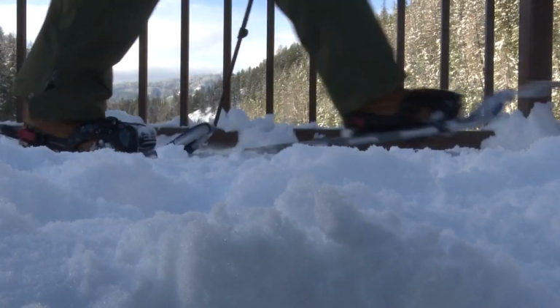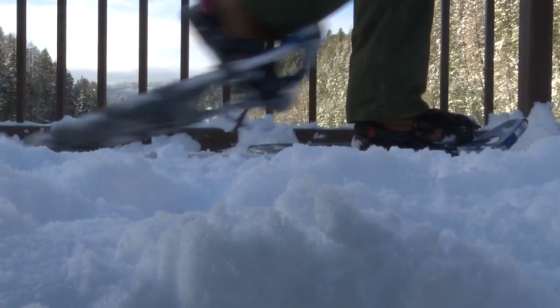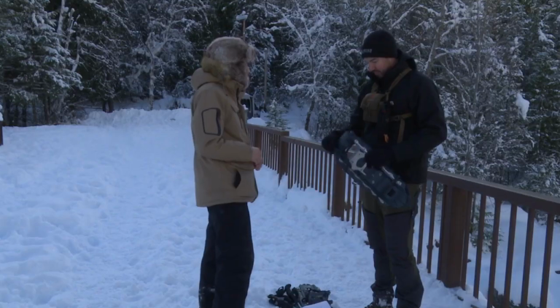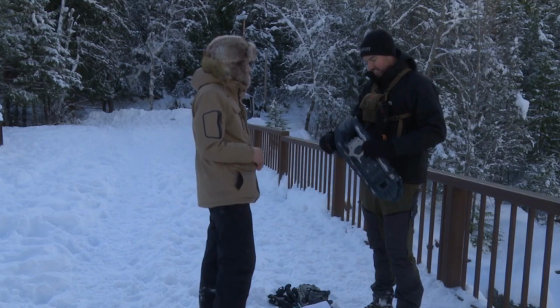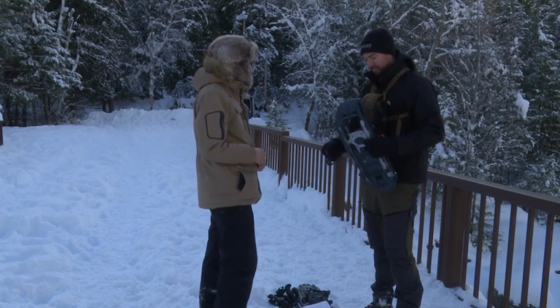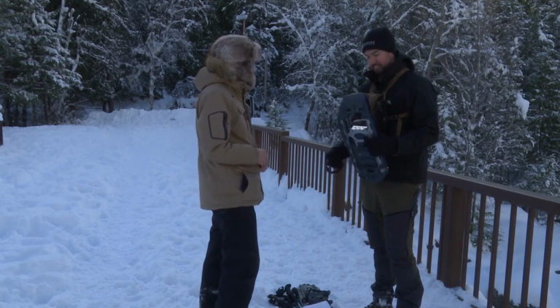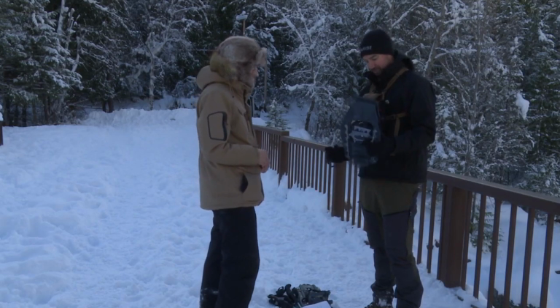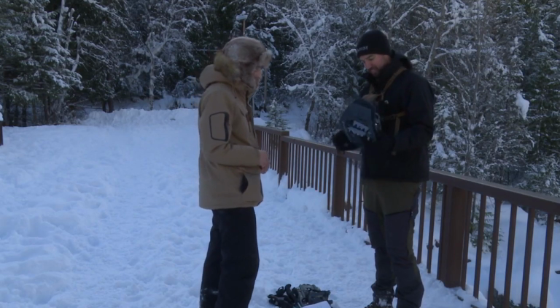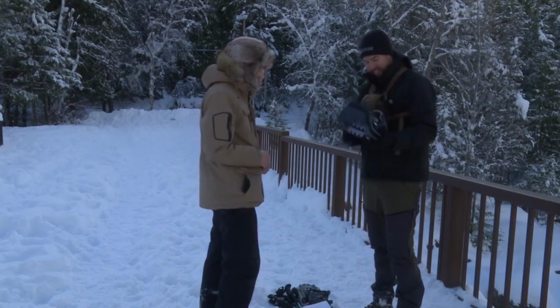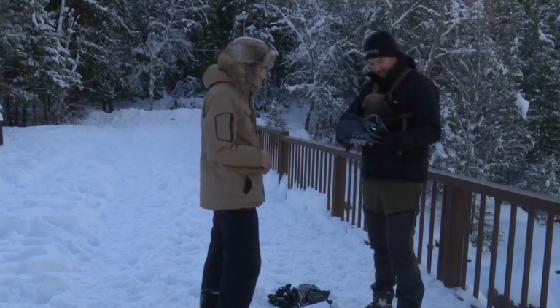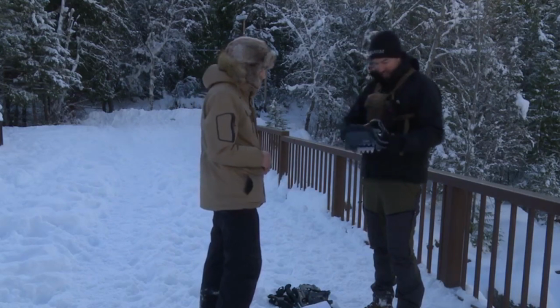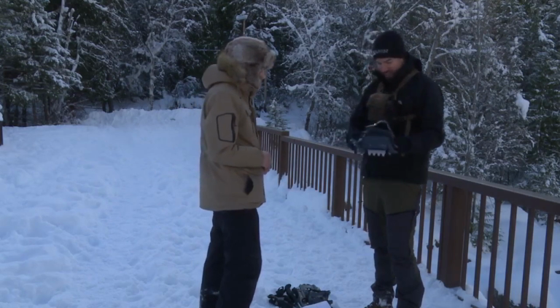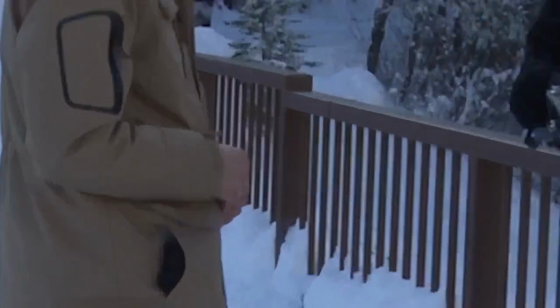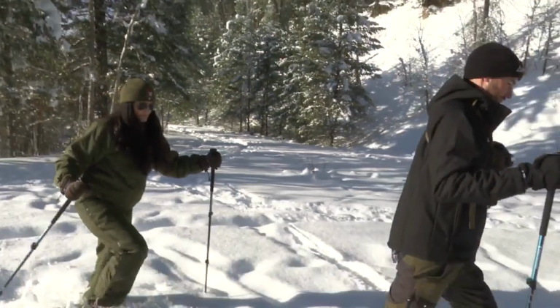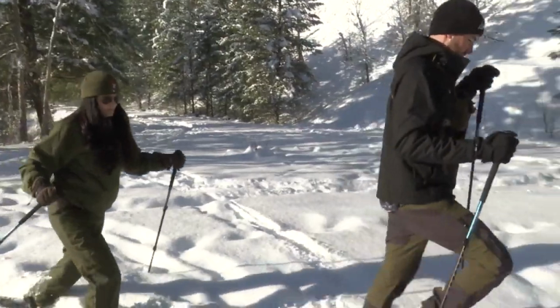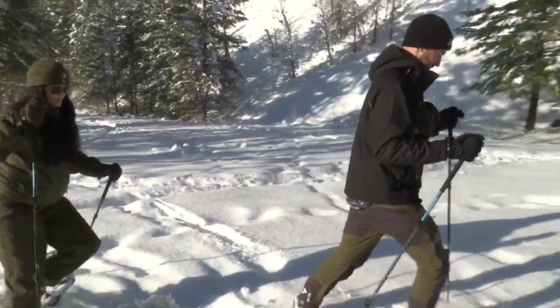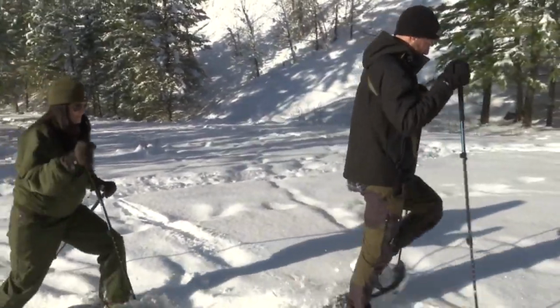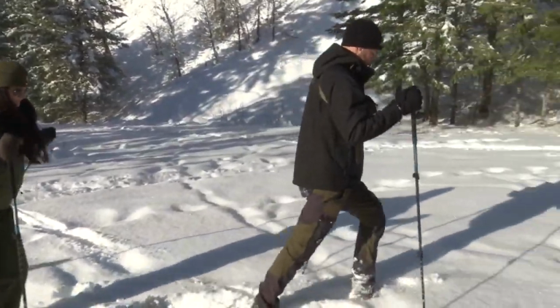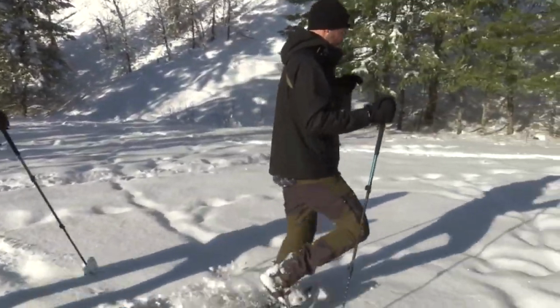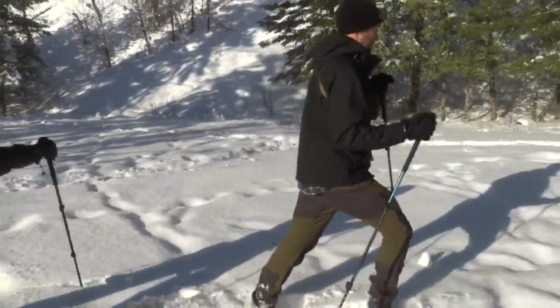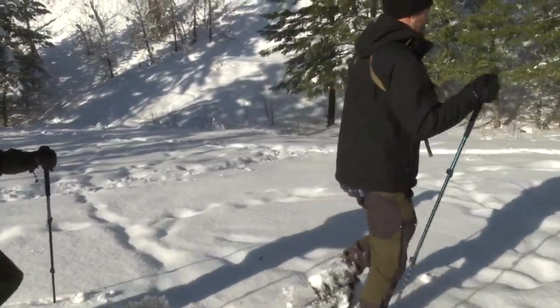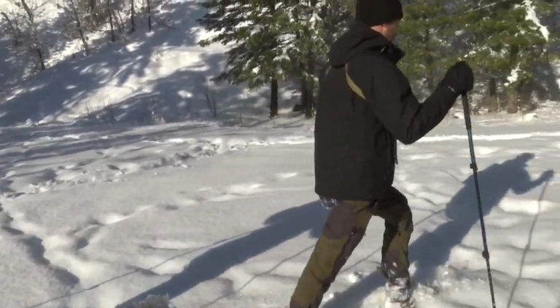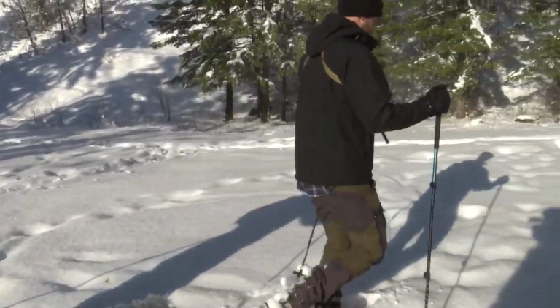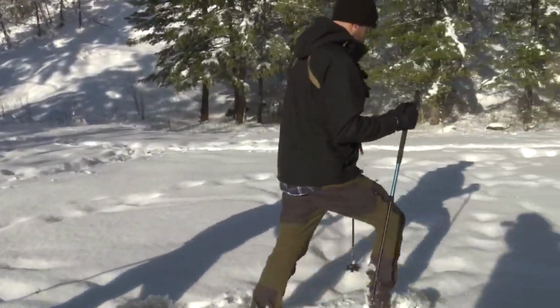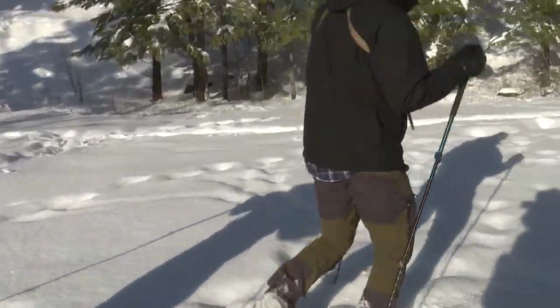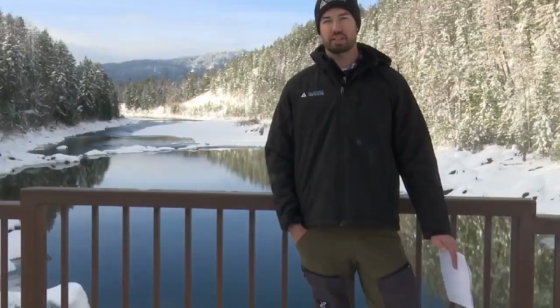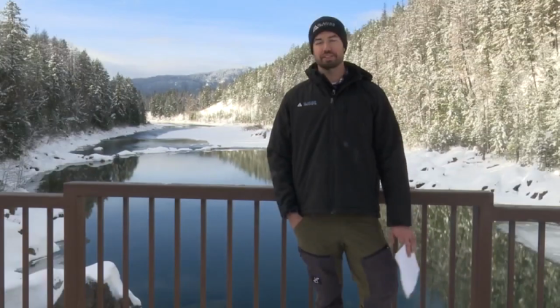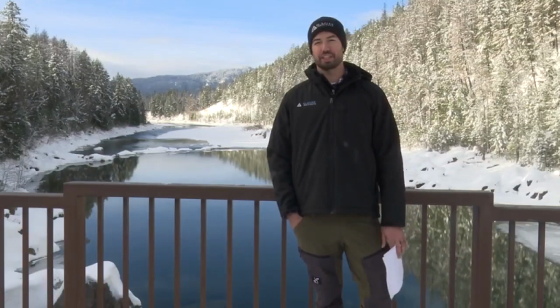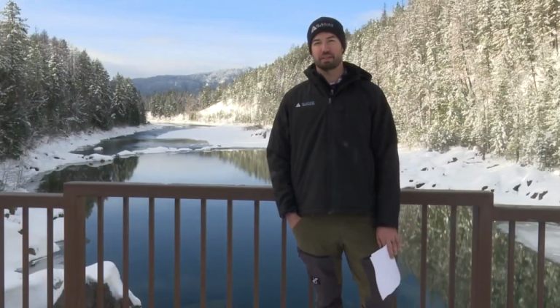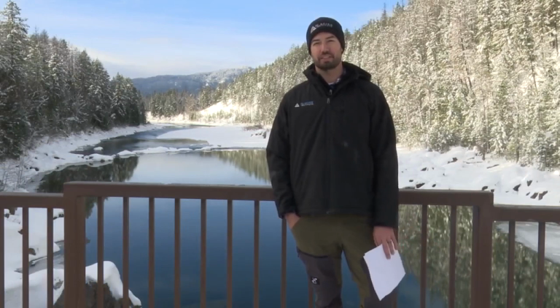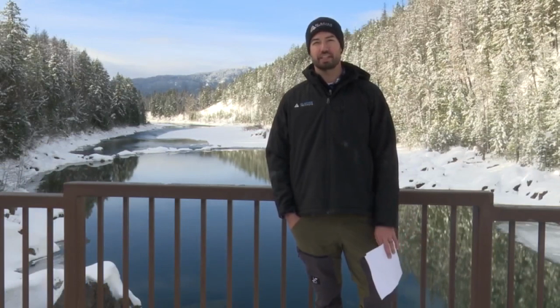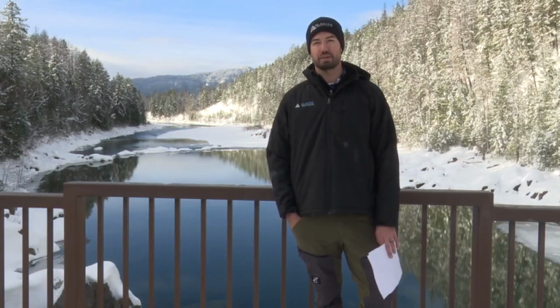Snowshoeing is not difficult. Anthony Nelson knows a thing or two about snowshoeing. He's the executive director of the Glacier Institute.